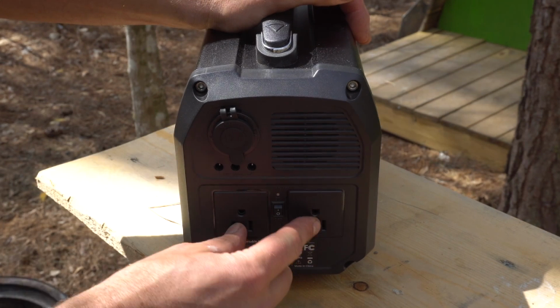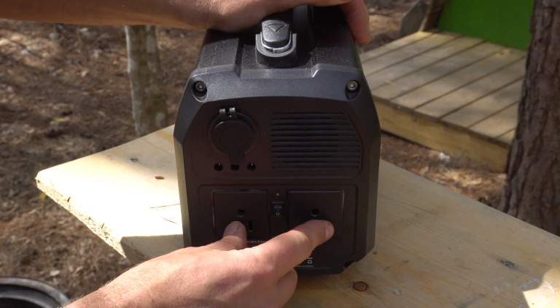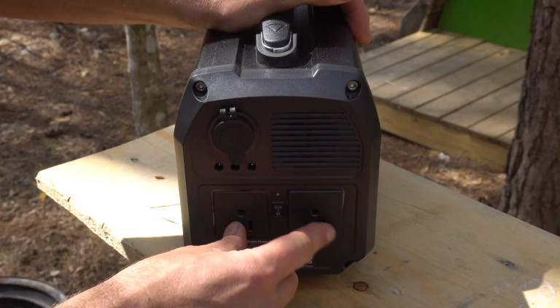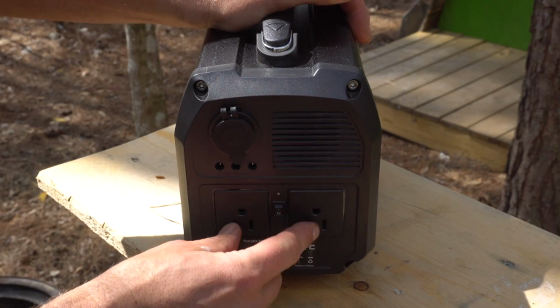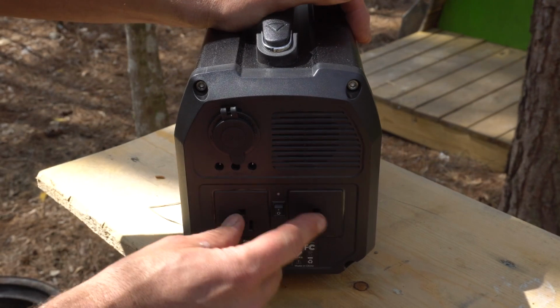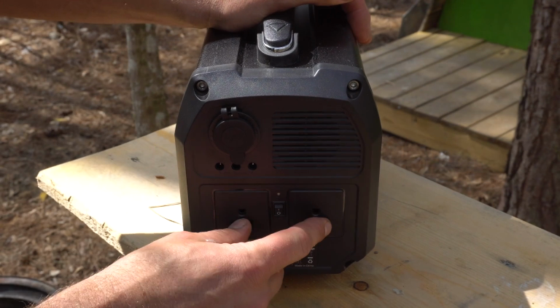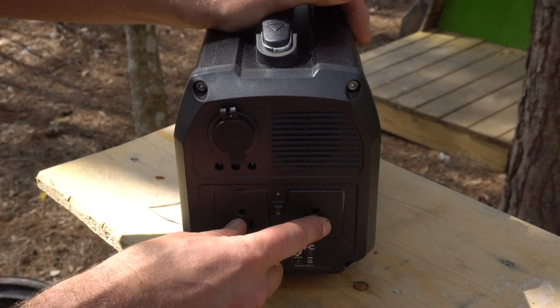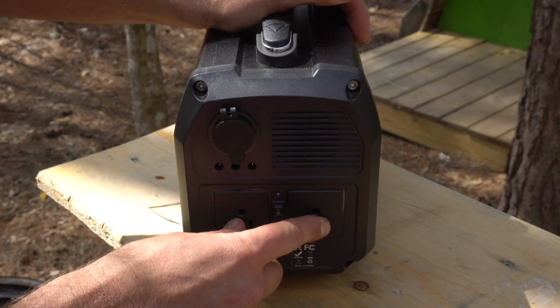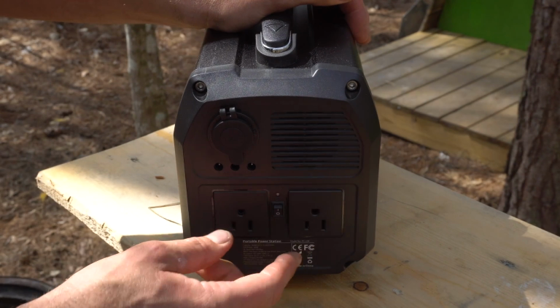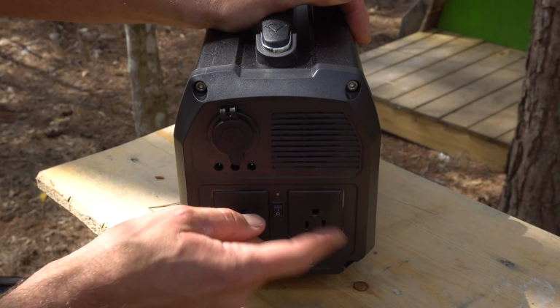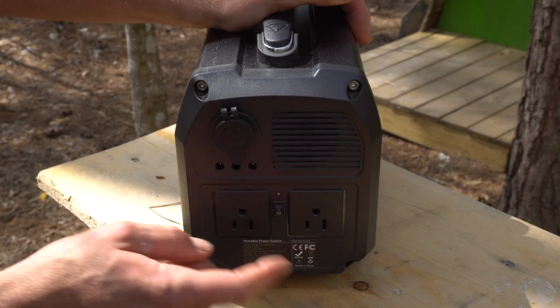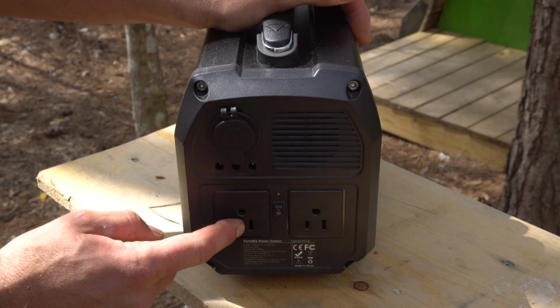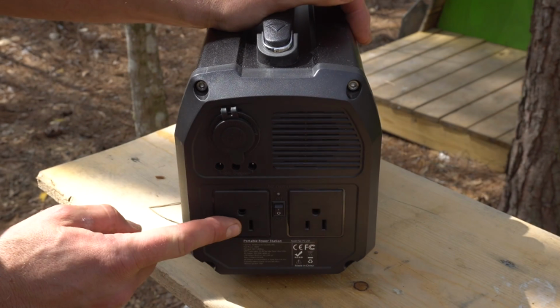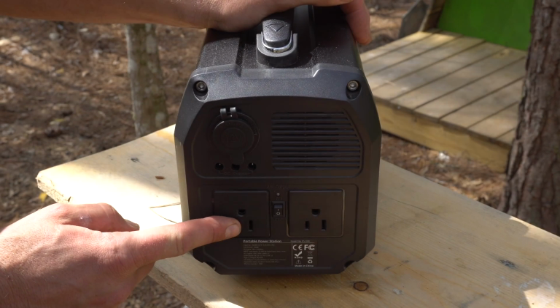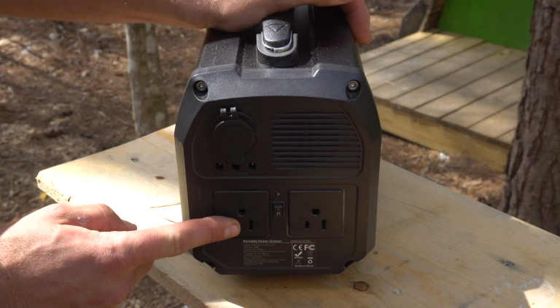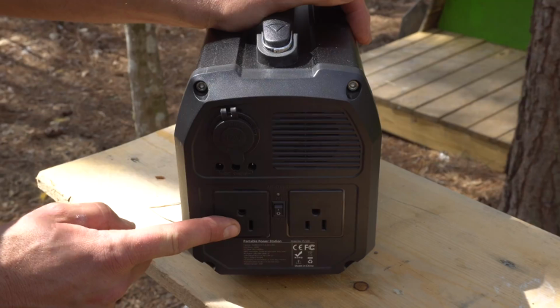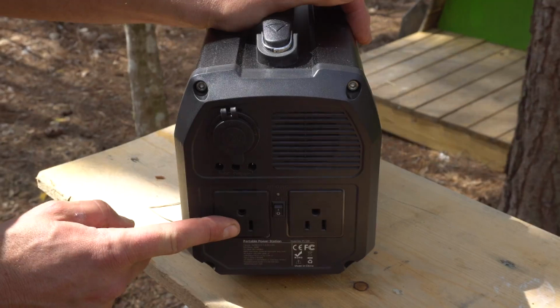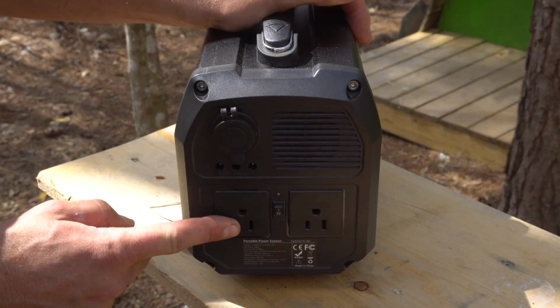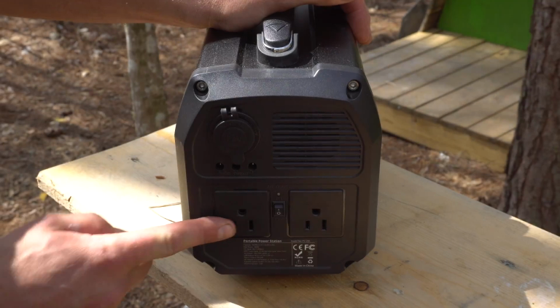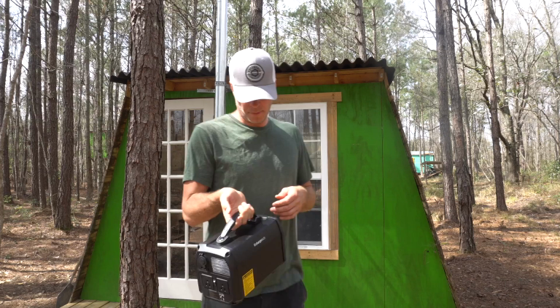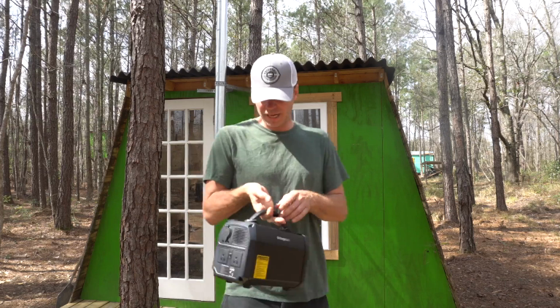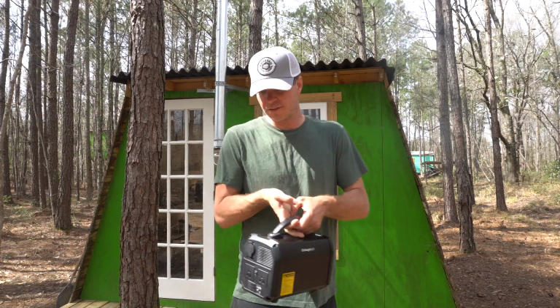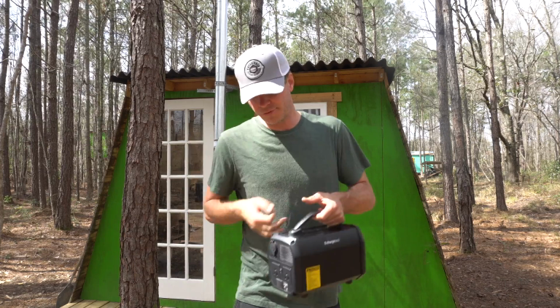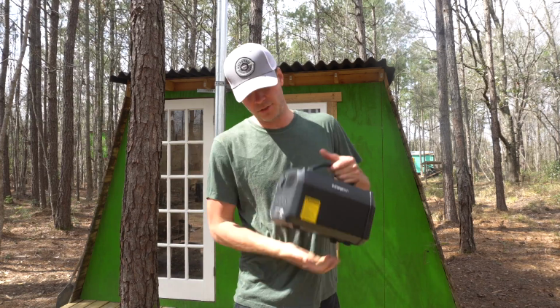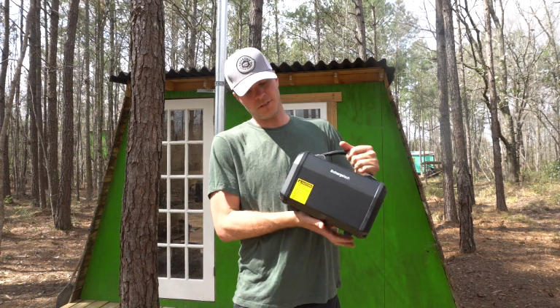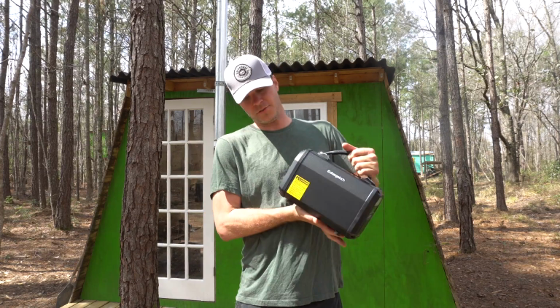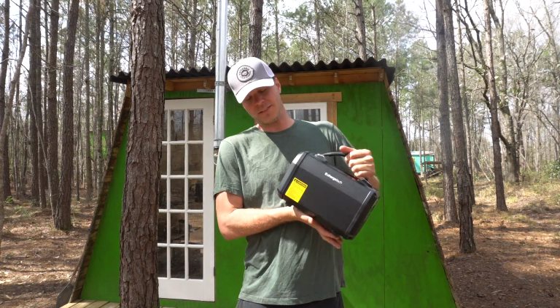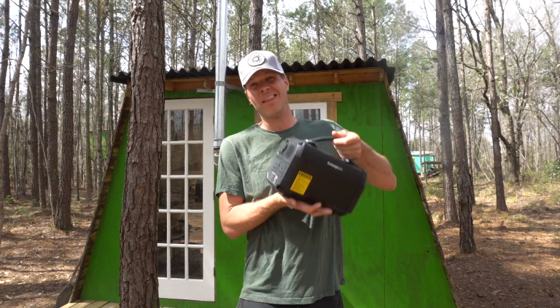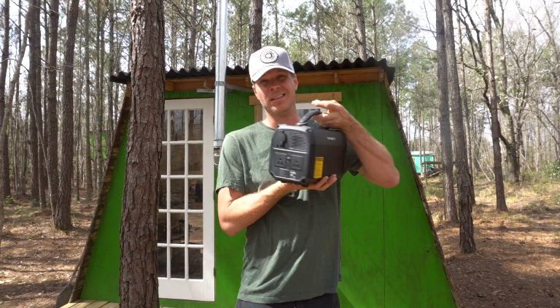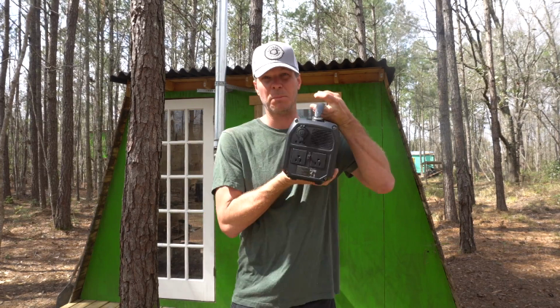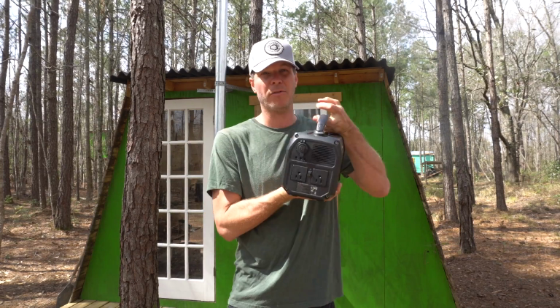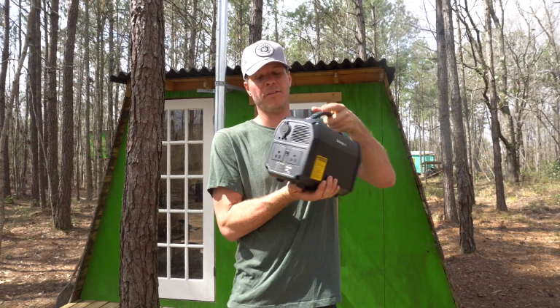Each one of these power outlets can output 300 watts at the same time, so you could have a total of 600 watts coming out of this thing at any given time, which is pretty amazing.